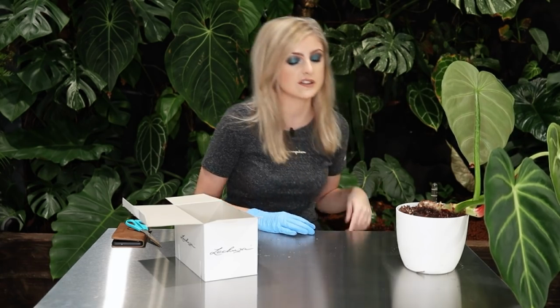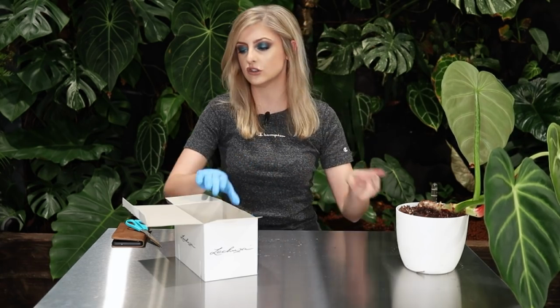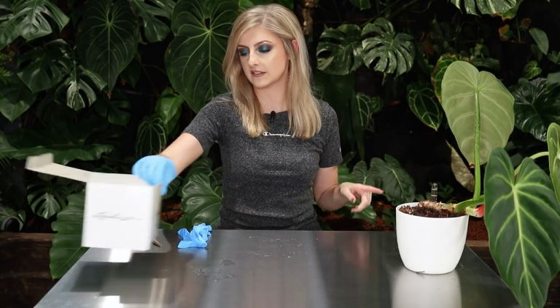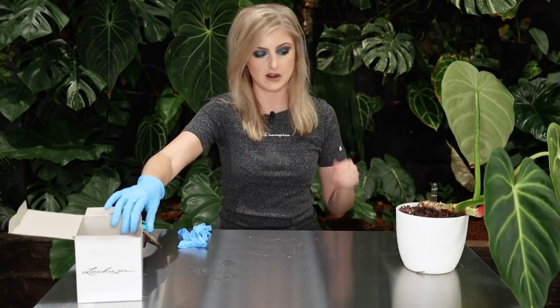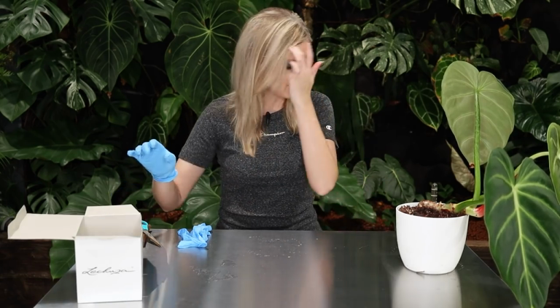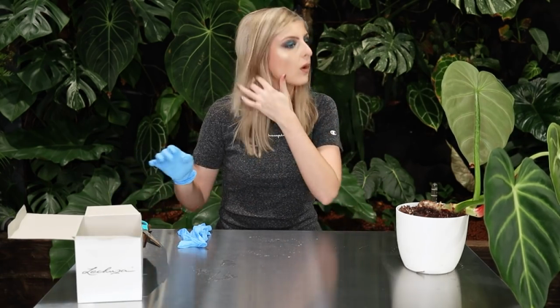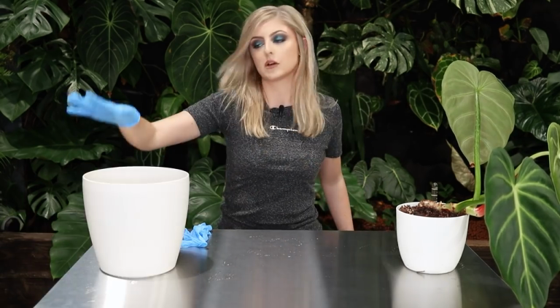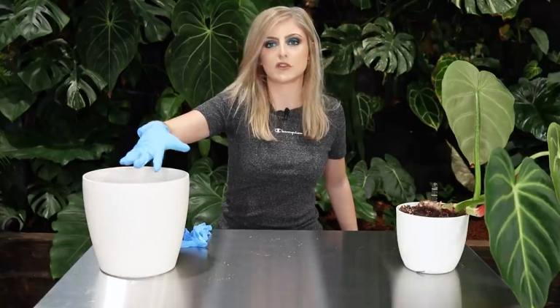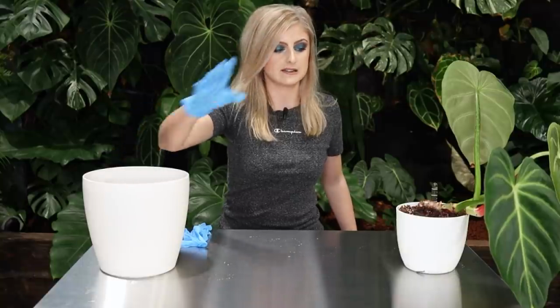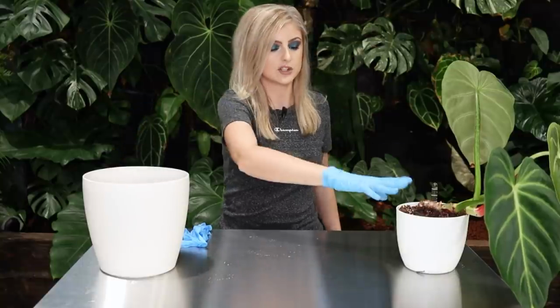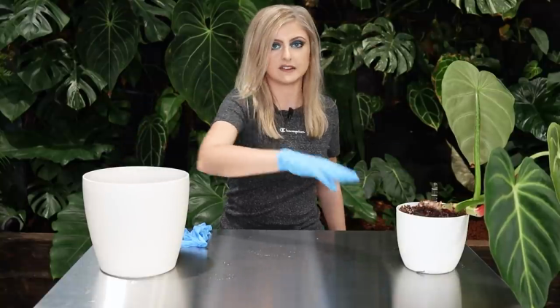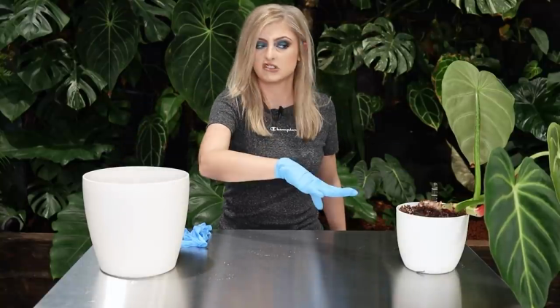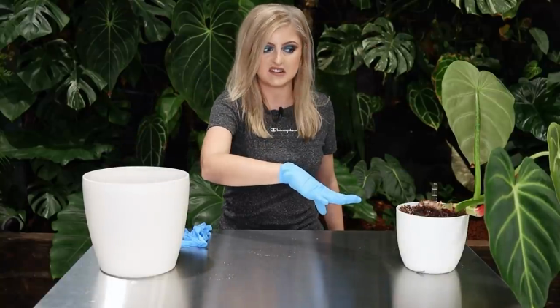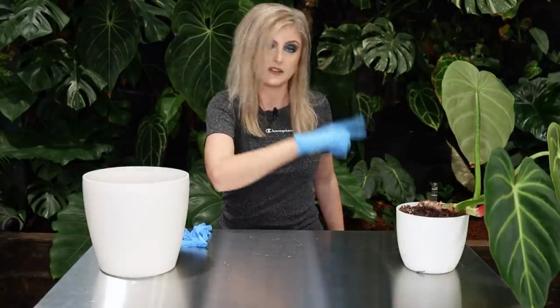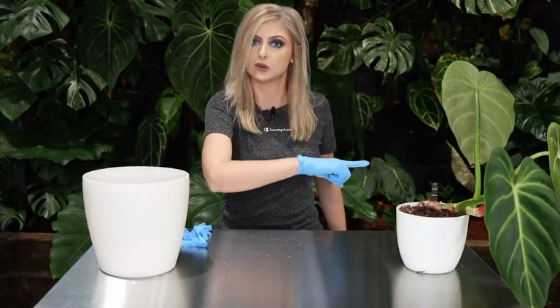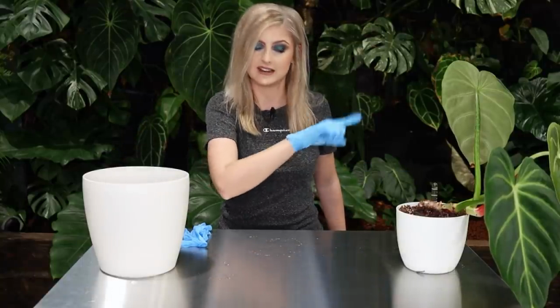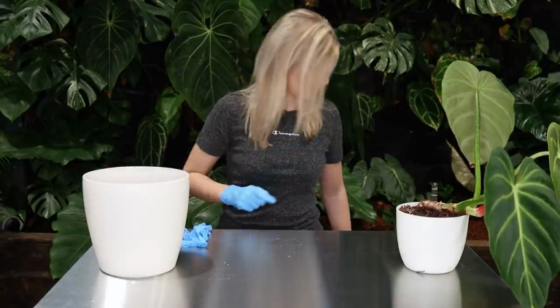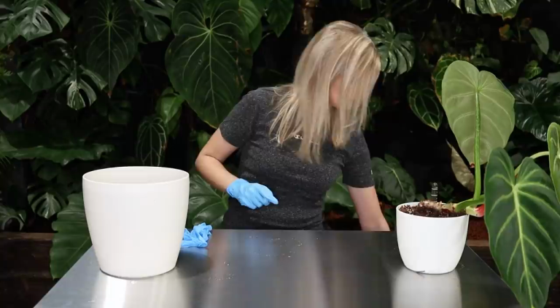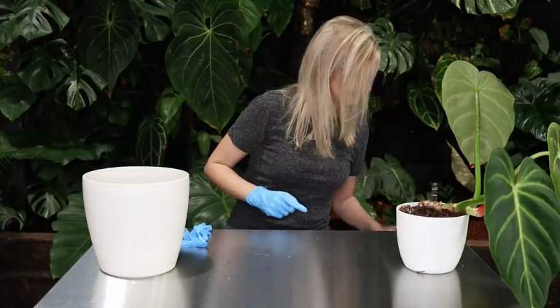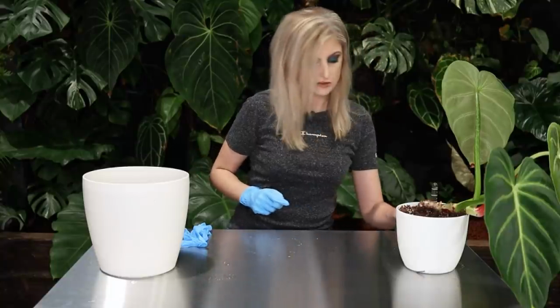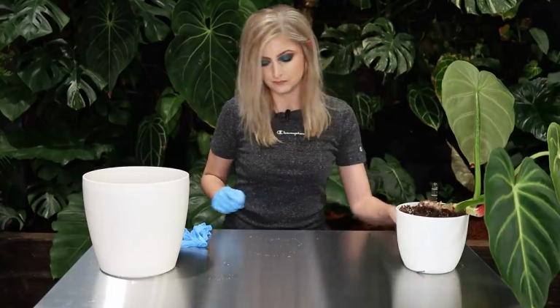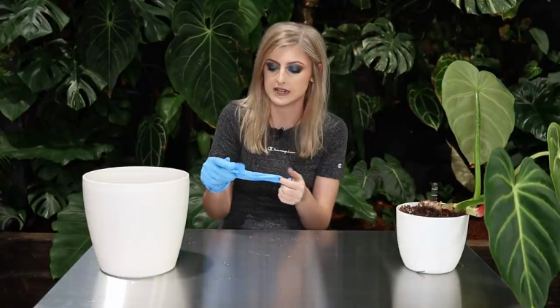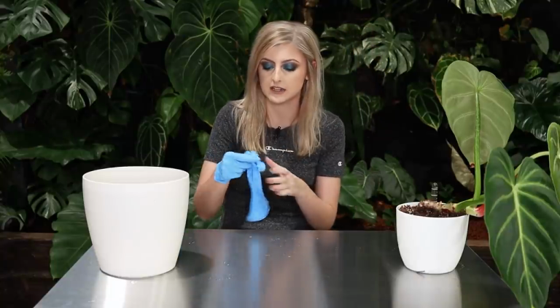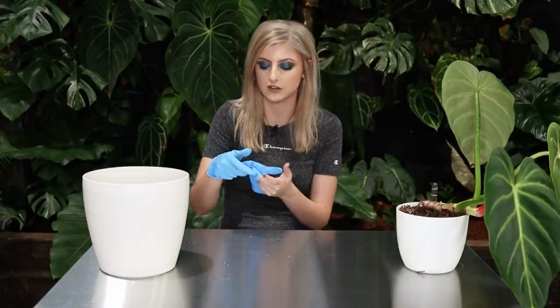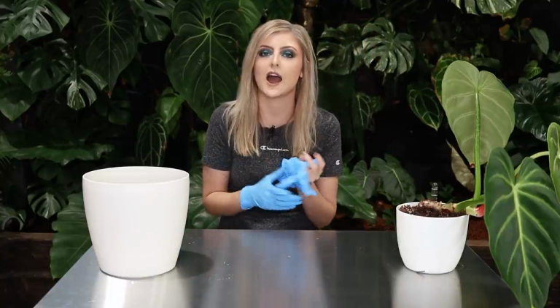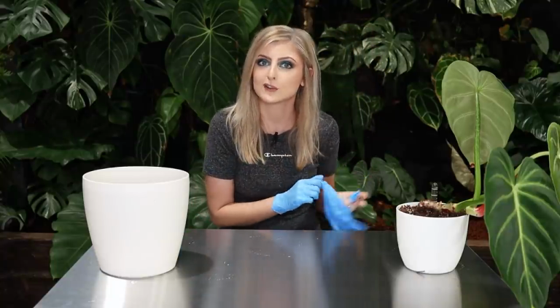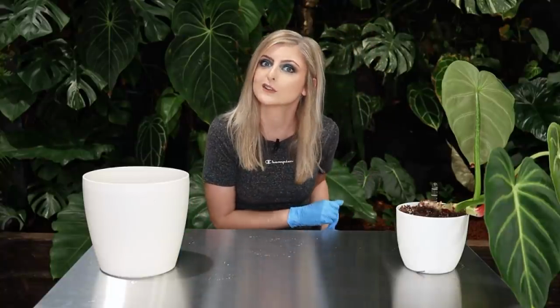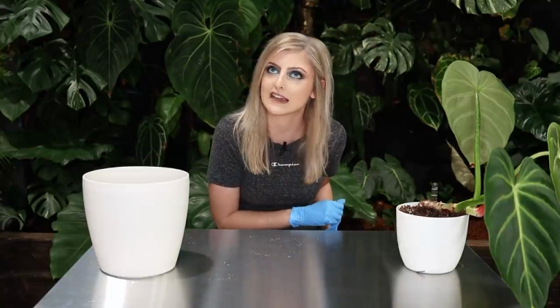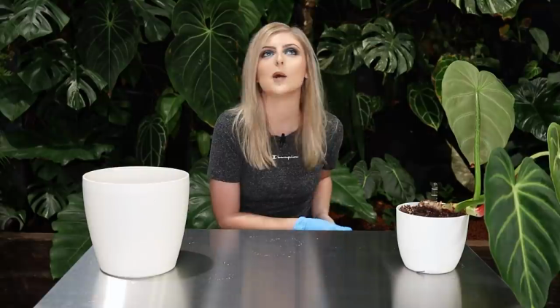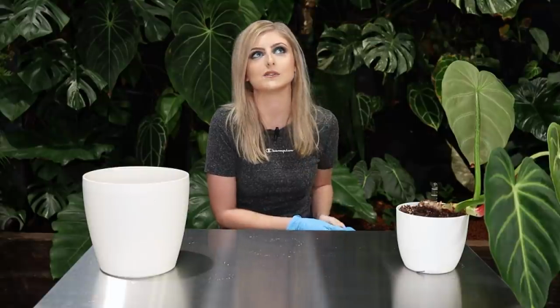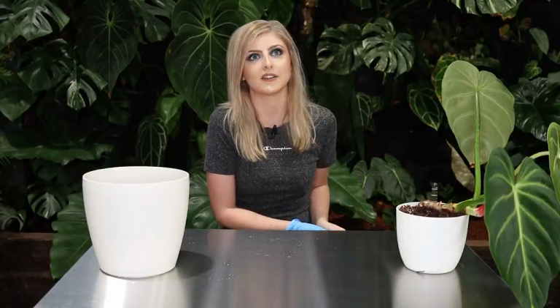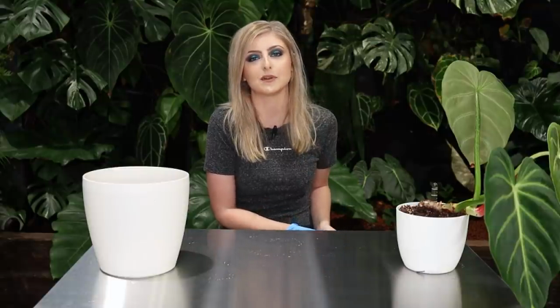First thing we need to do is get the substrate out of this one. I'm going to put the substrate into this bowl, survey the scene, and then we'll focus on getting it into the other pot. Let me get my gloves on. So I wanted to talk to you today about something that happened.